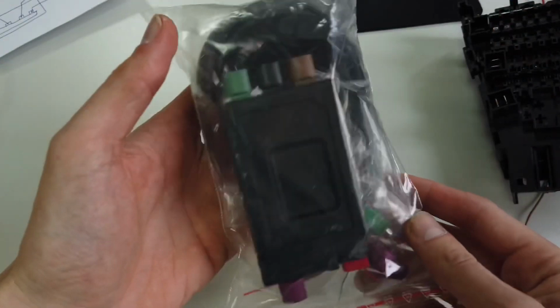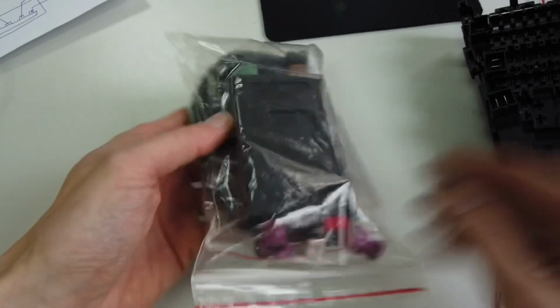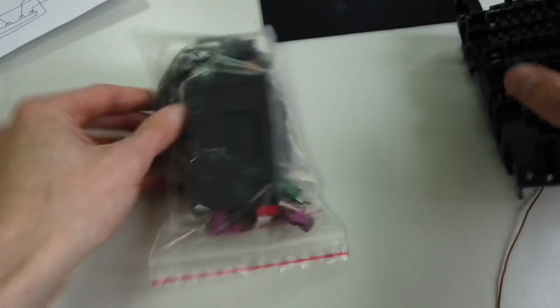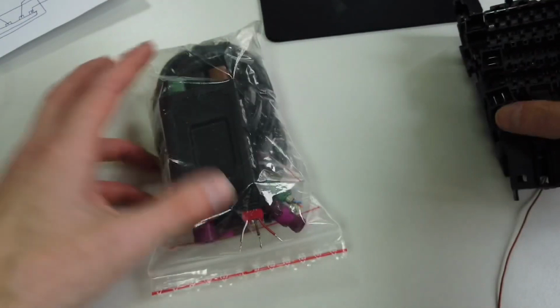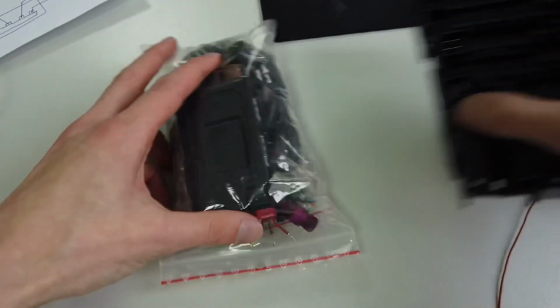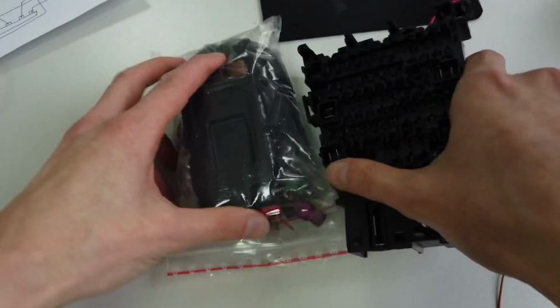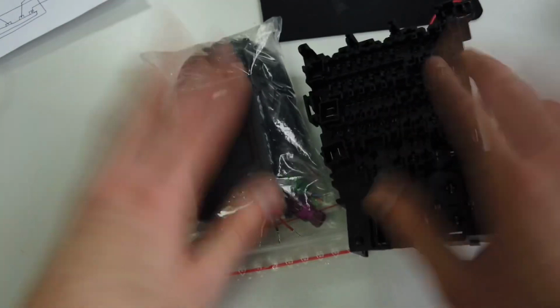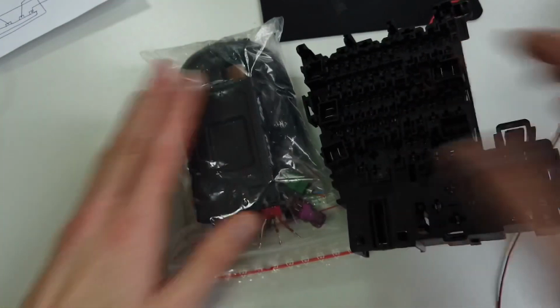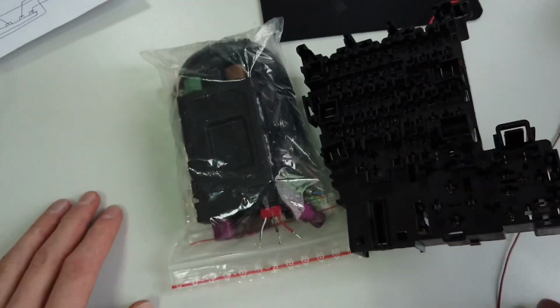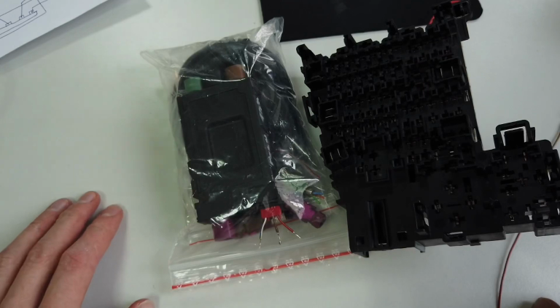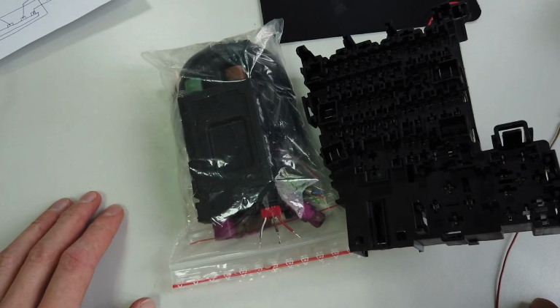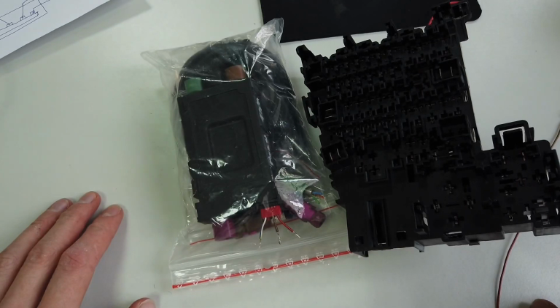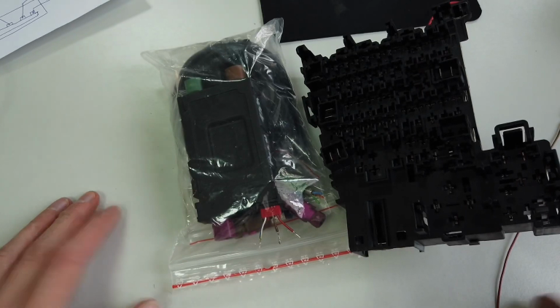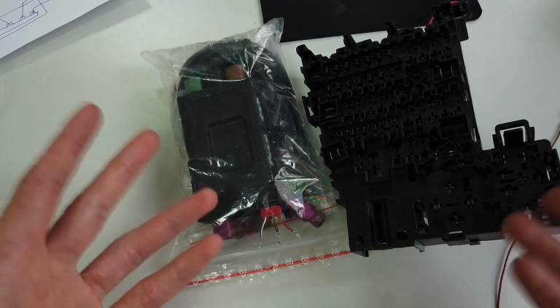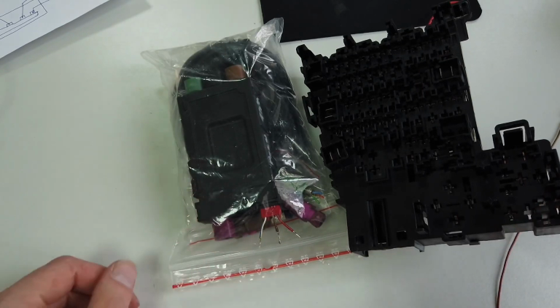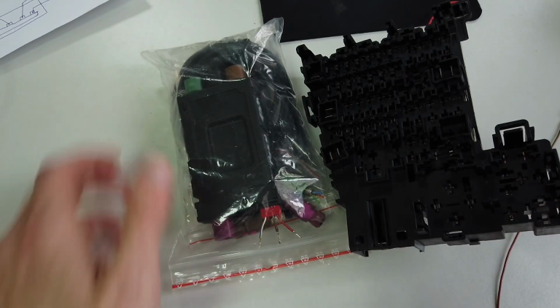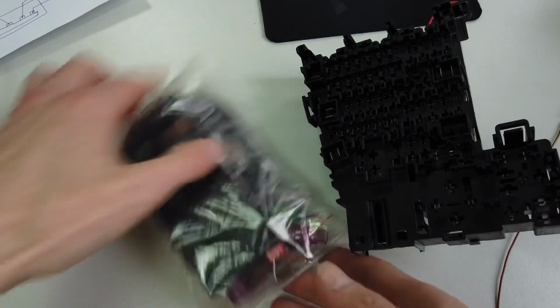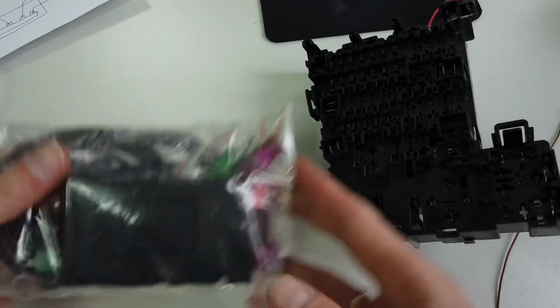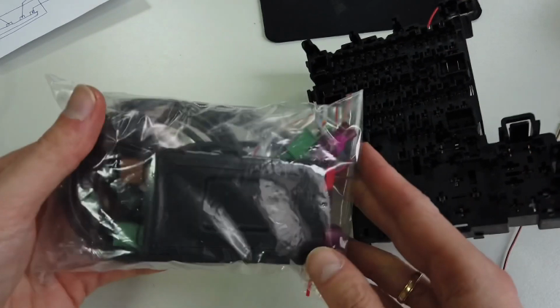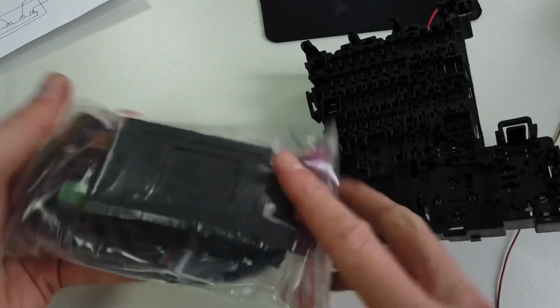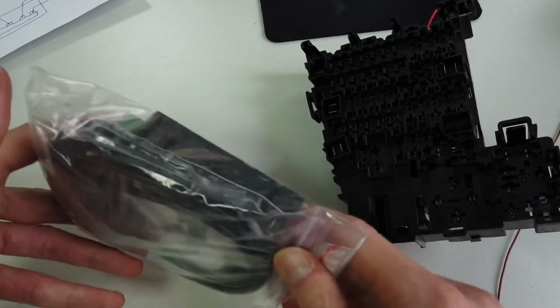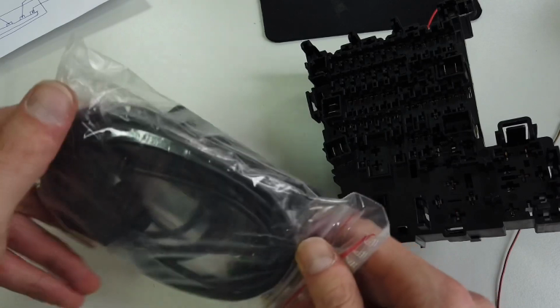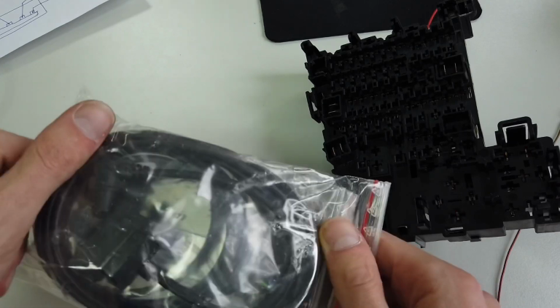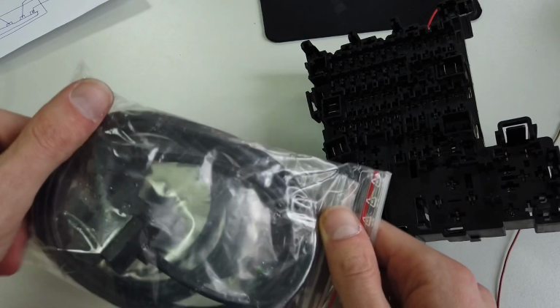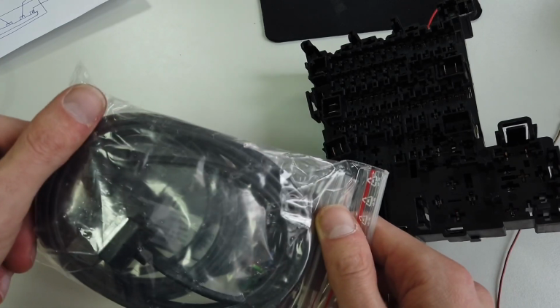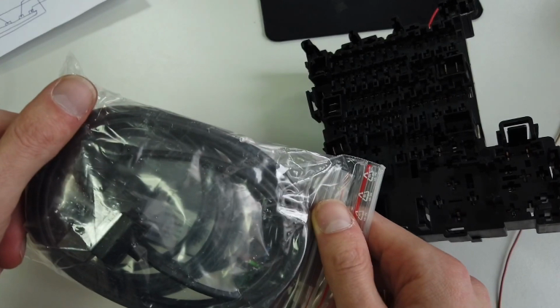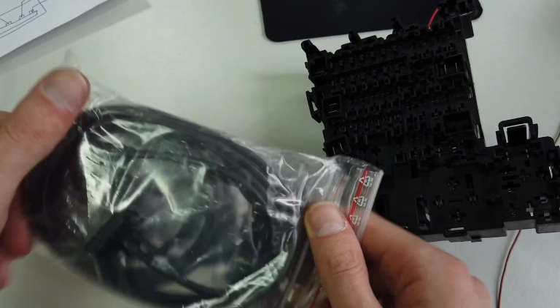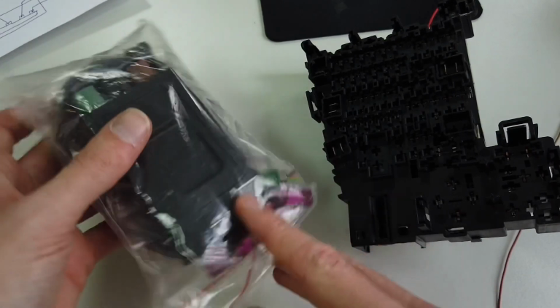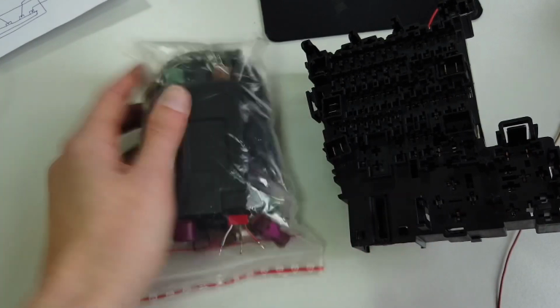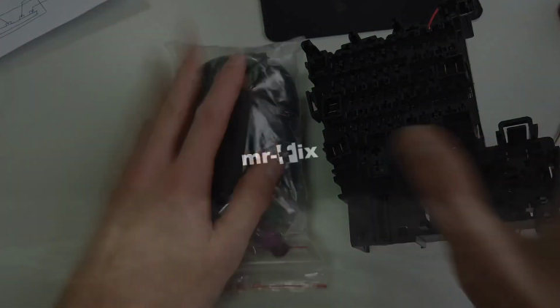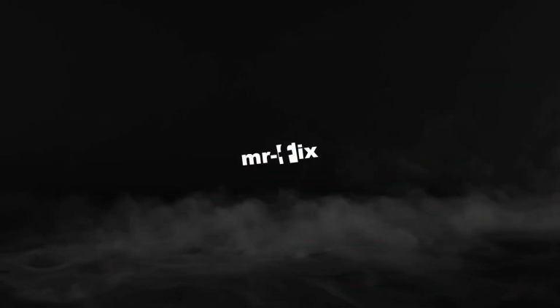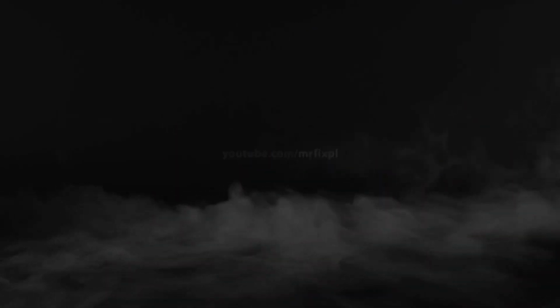Okay, so that's it for today. Thank you for watching. Give me a thumbs up if you like this part one - the introduction to the USB hub retrofit for the MIB2 infotainment unit in Golf Mark 7. See you soon!